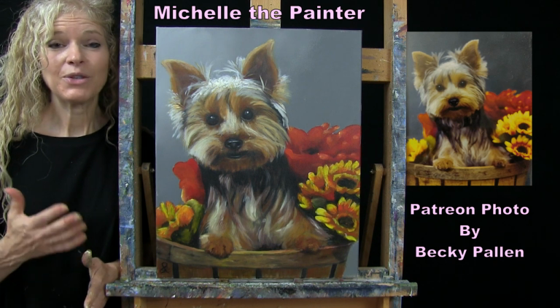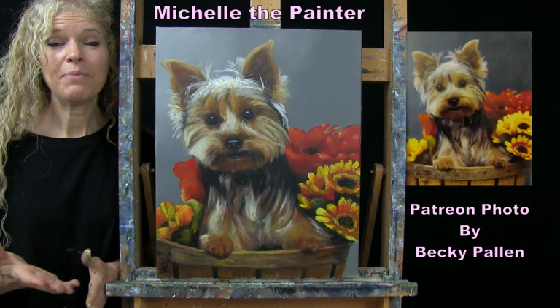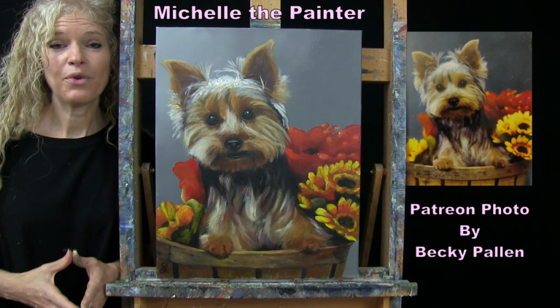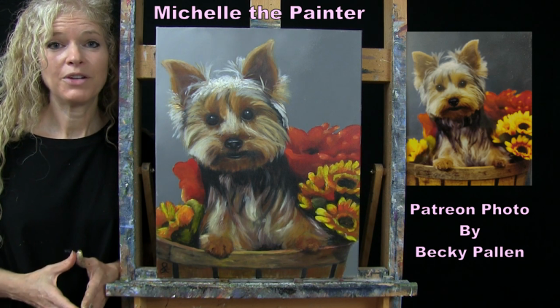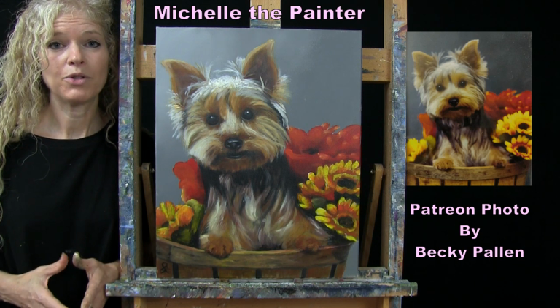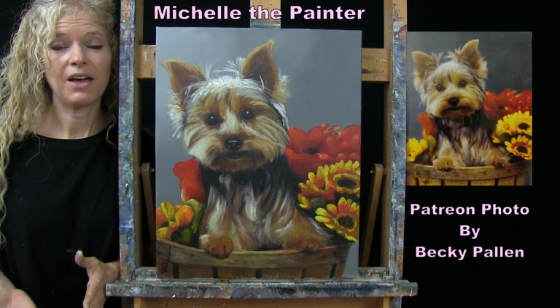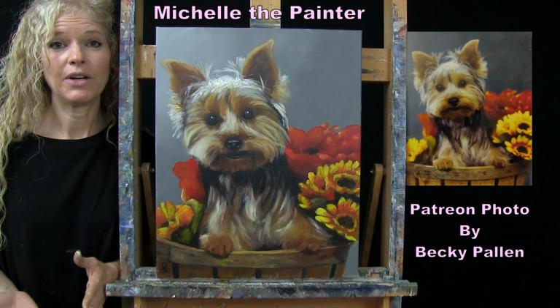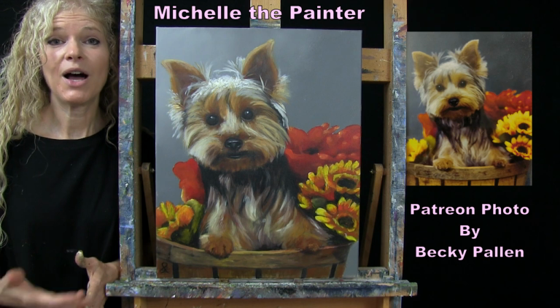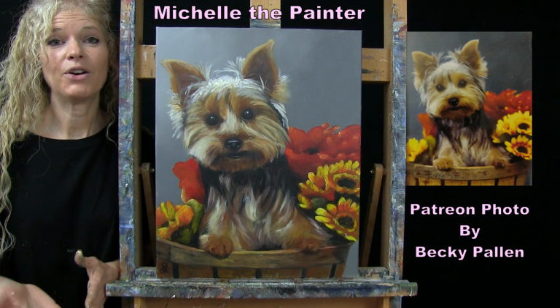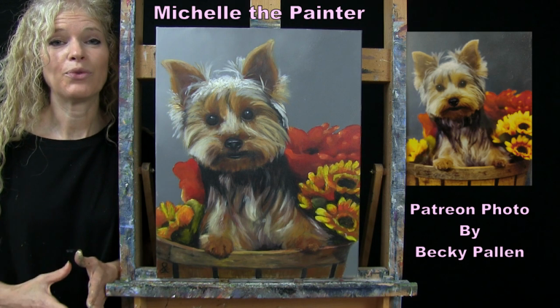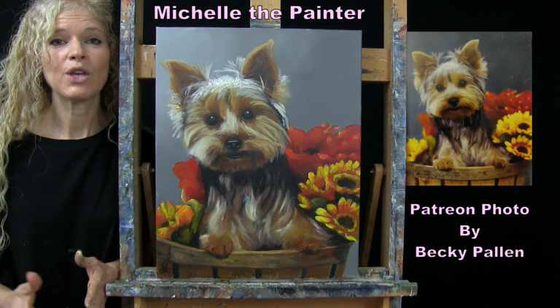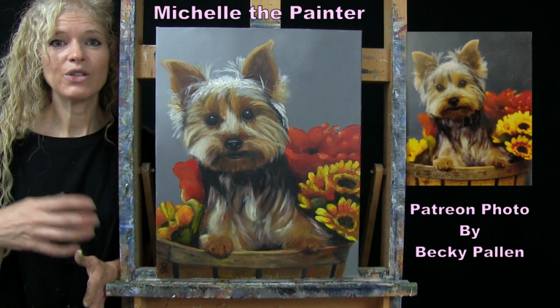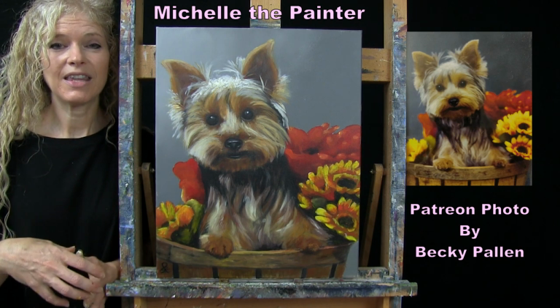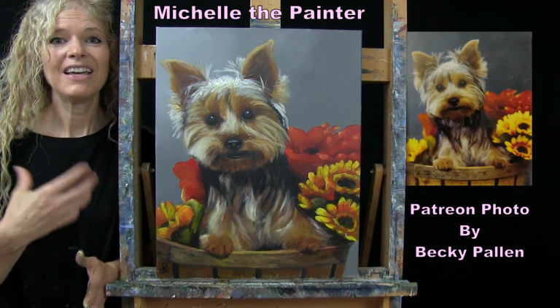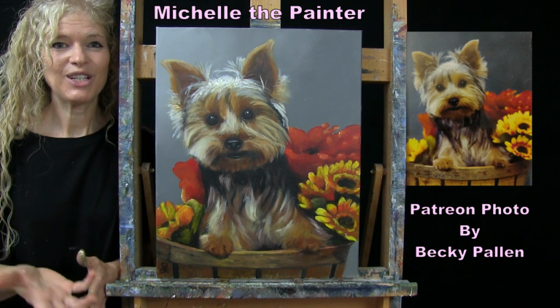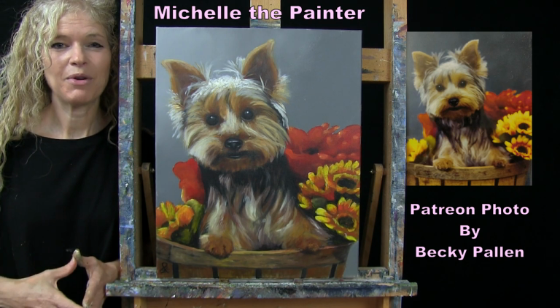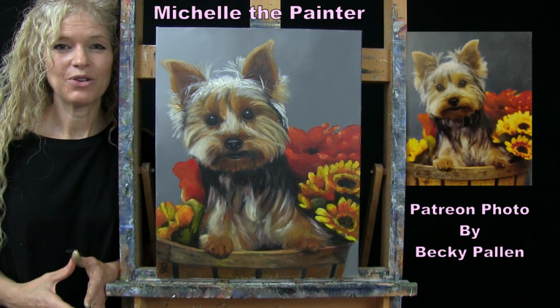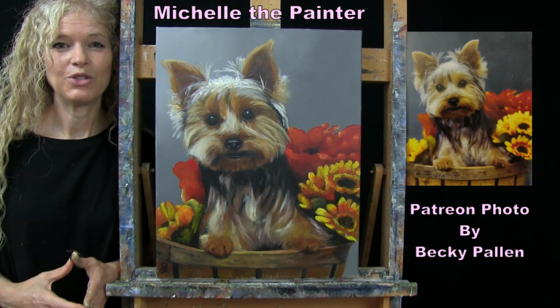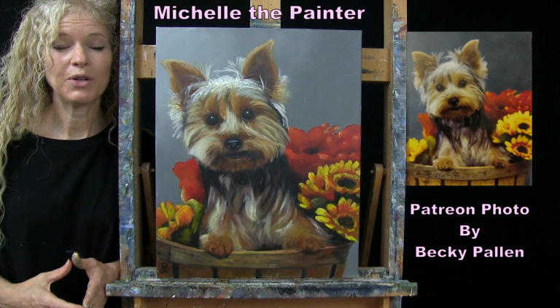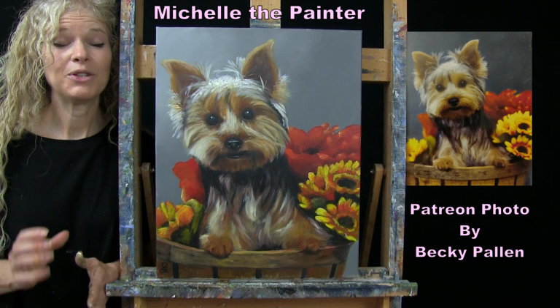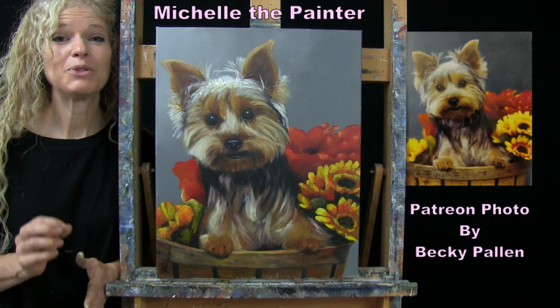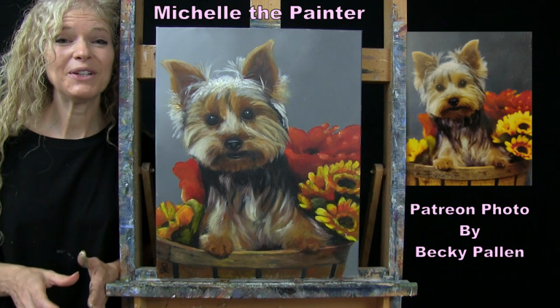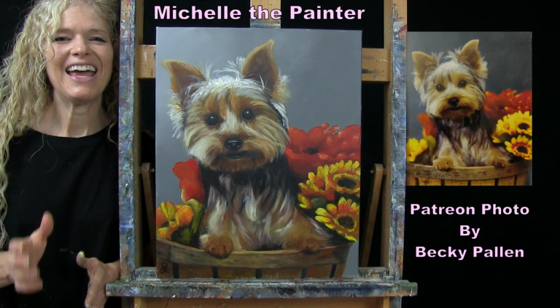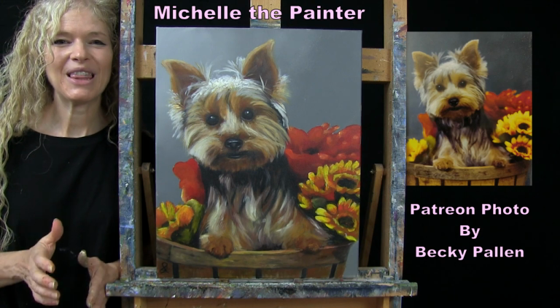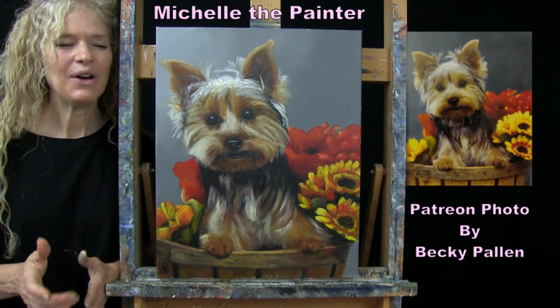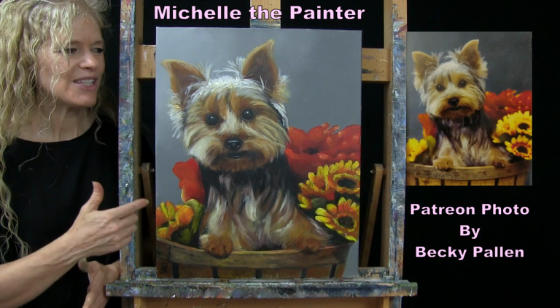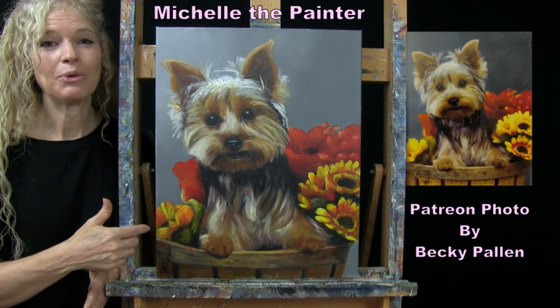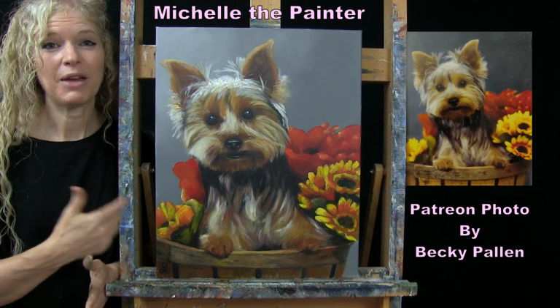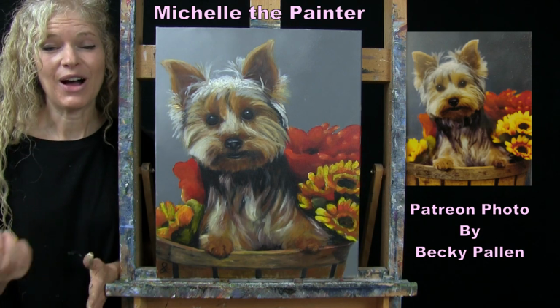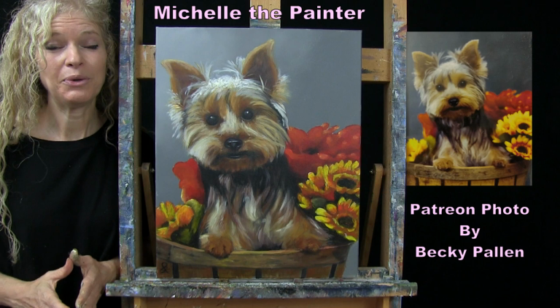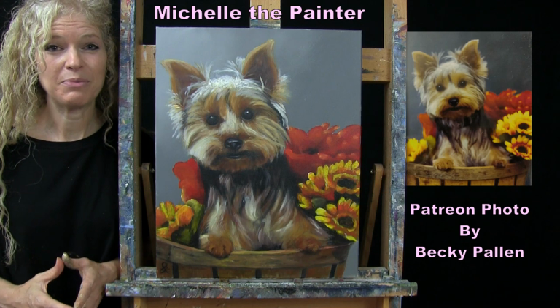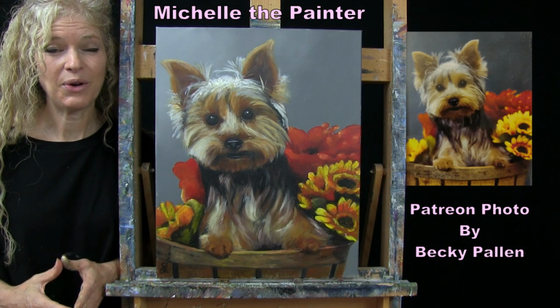I have a benefit for my Patreon members whereby every now and again I'll put out a call for photos, they'll send them in, I'll select some of them to turn into YouTube tutorials, and as a thank you I'll send the original painting off to whoever submitted the photo.